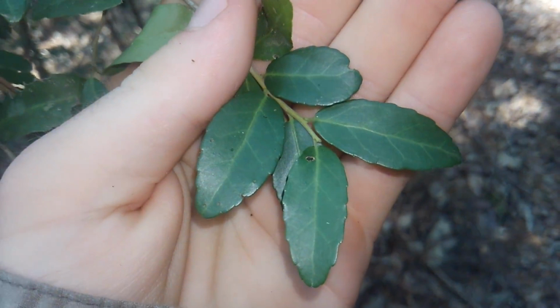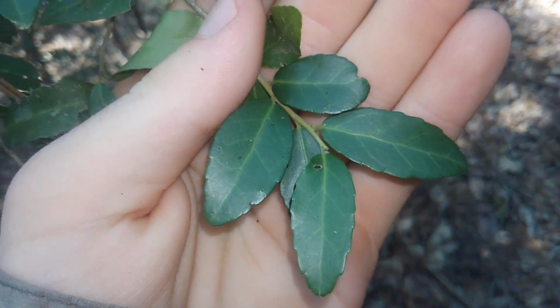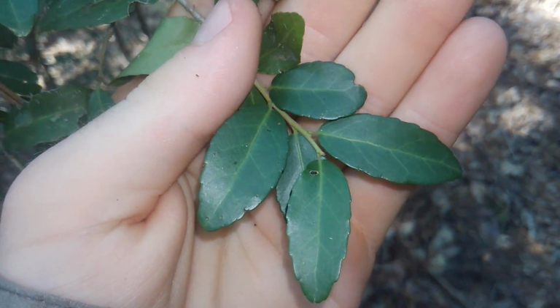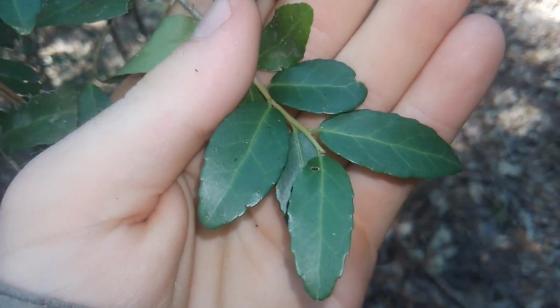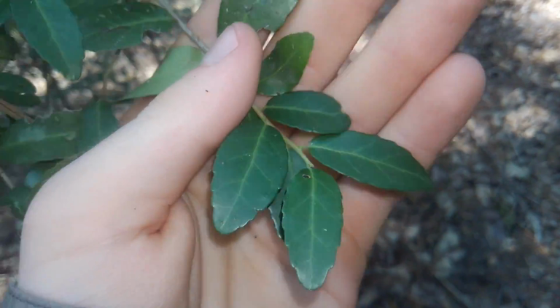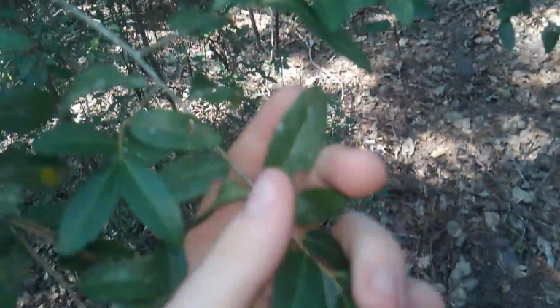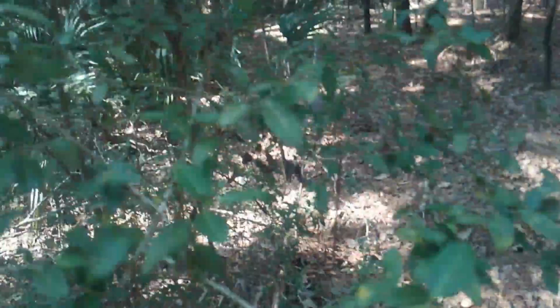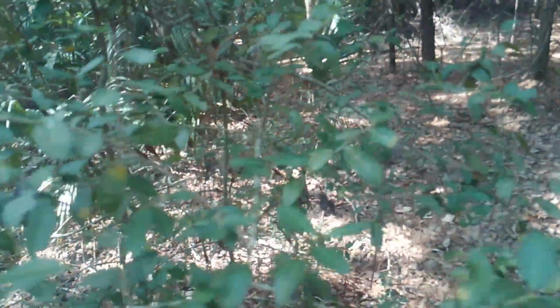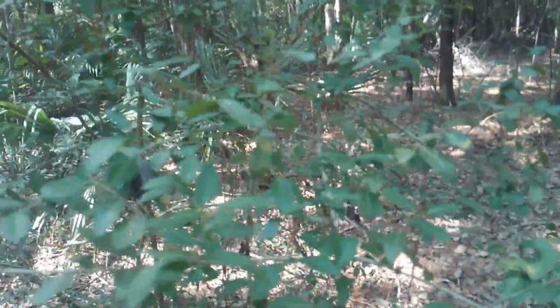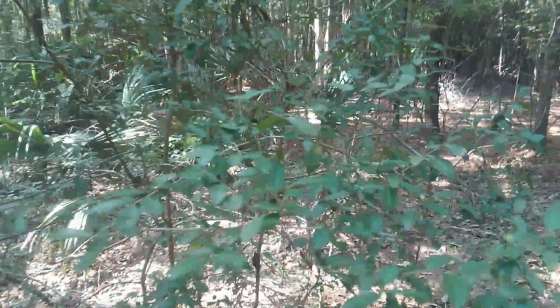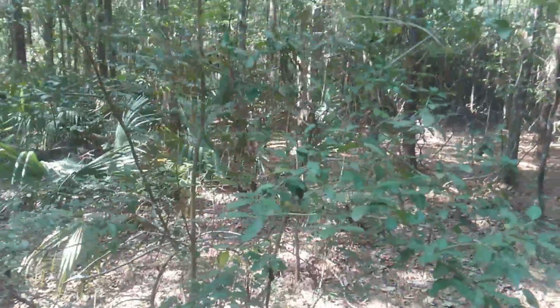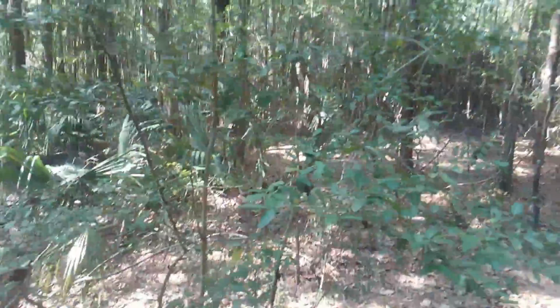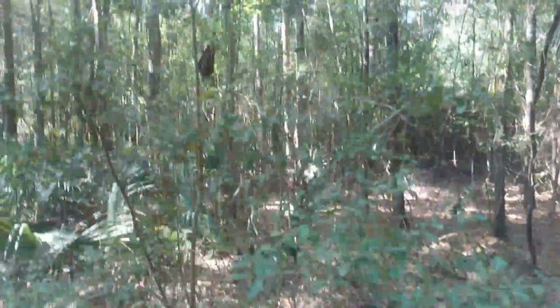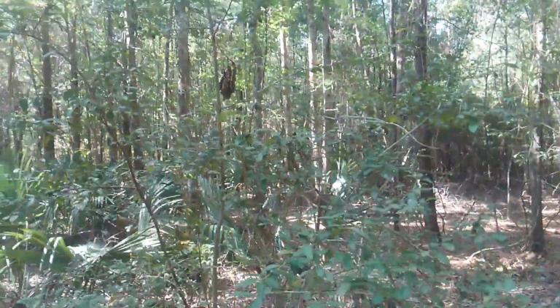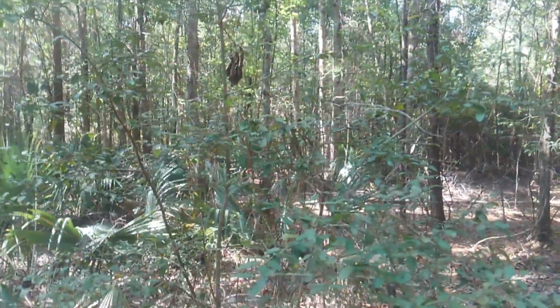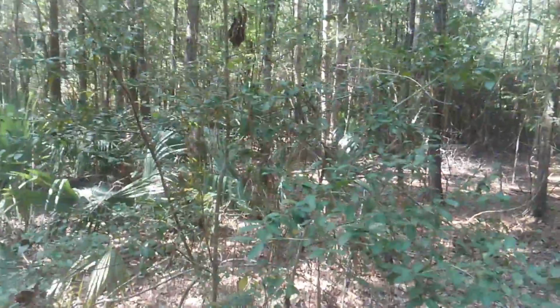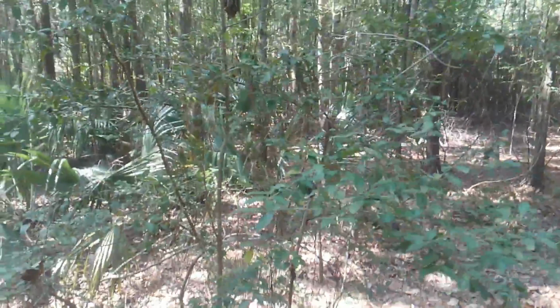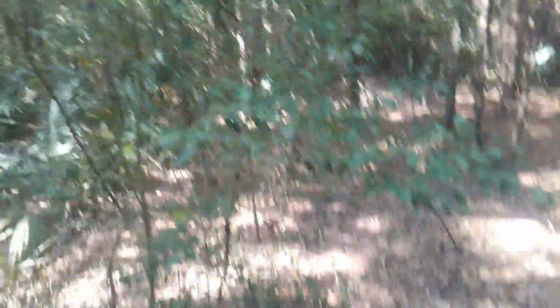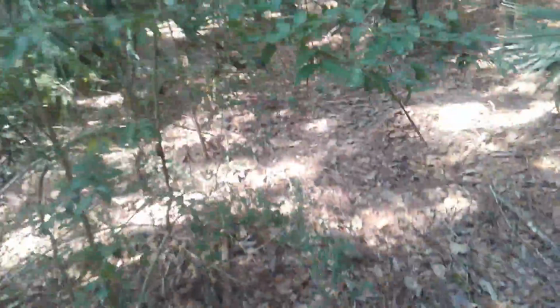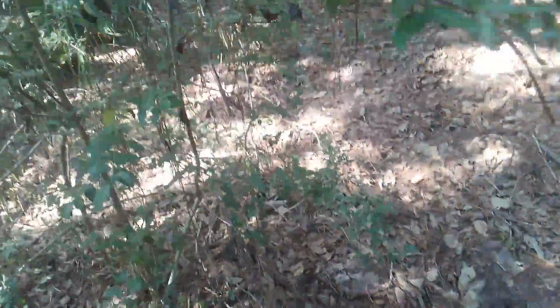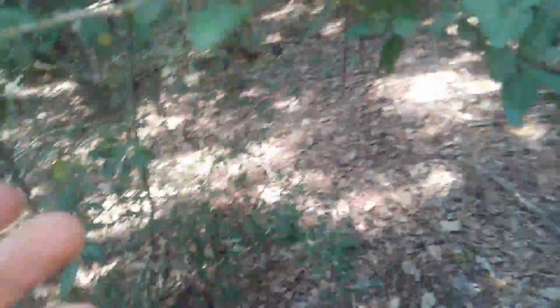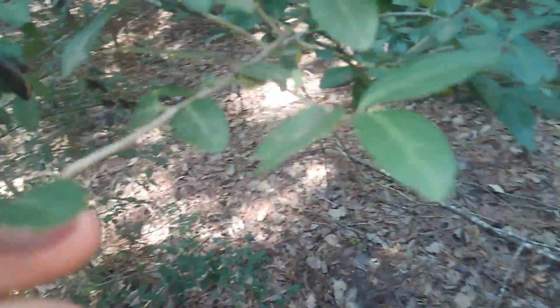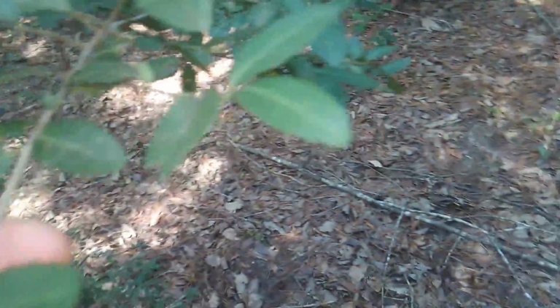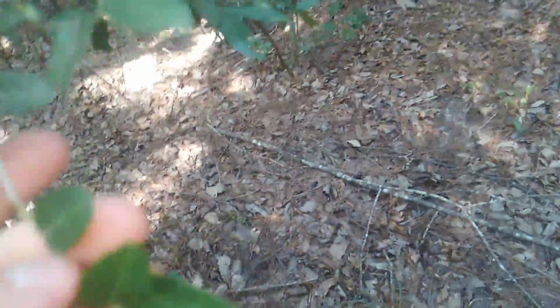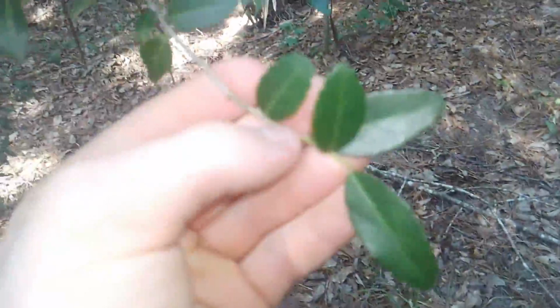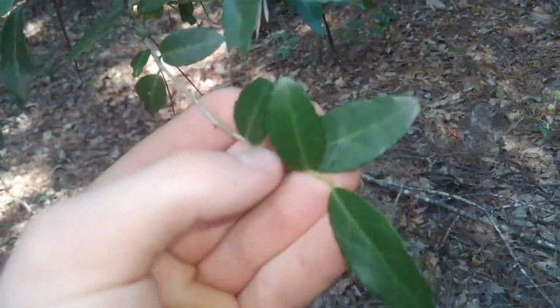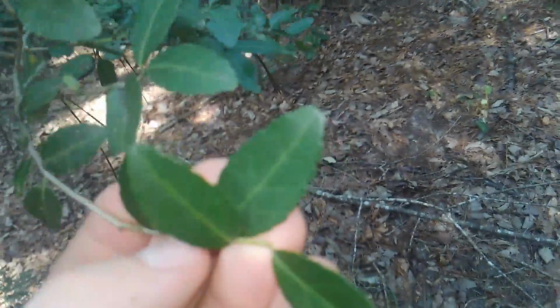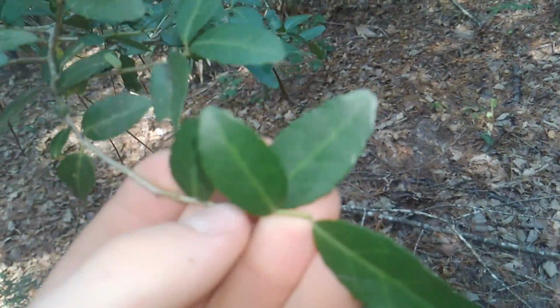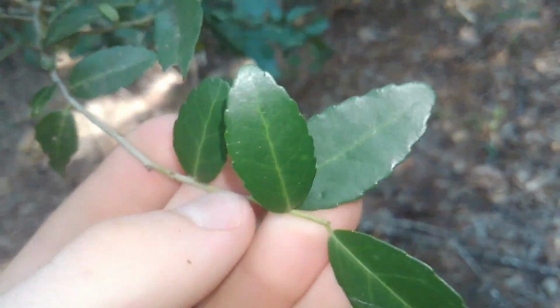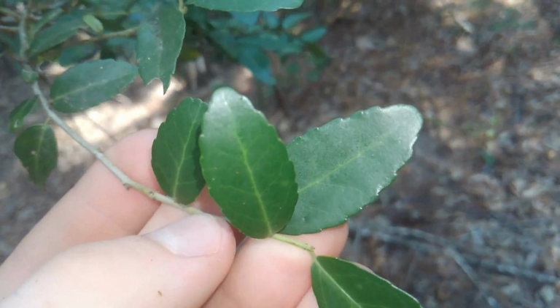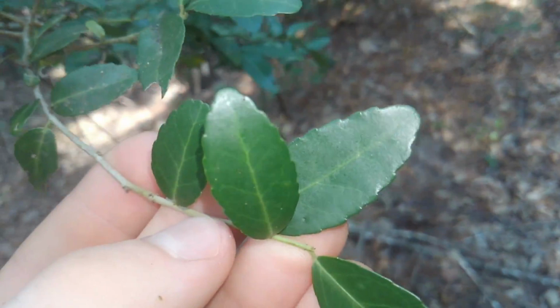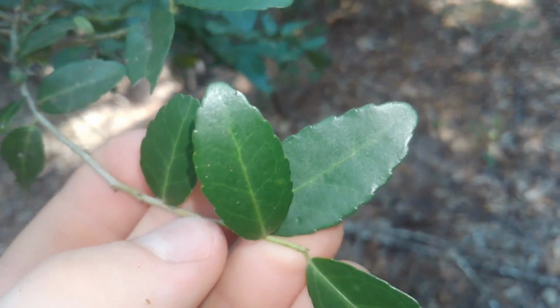This is the yaupon holly — North America's coffee plant. It is the only plant in the United States that contains caffeine, and the caffeine is found in its leaves.